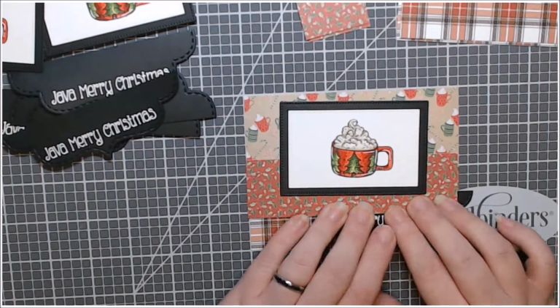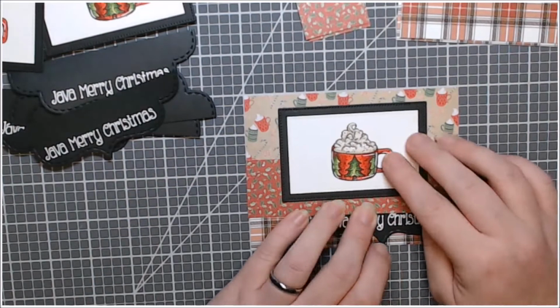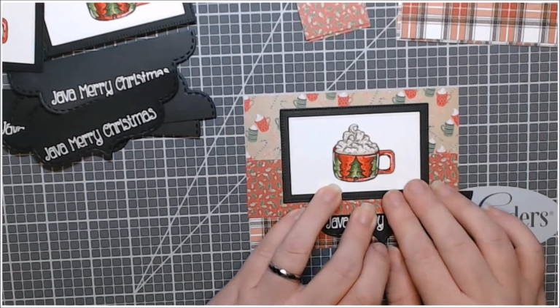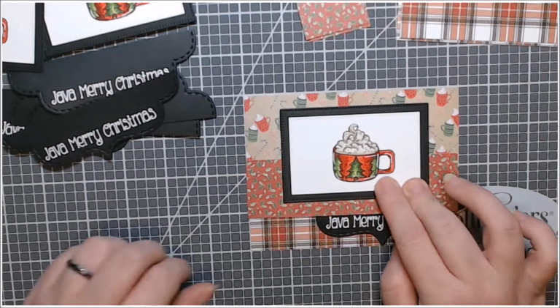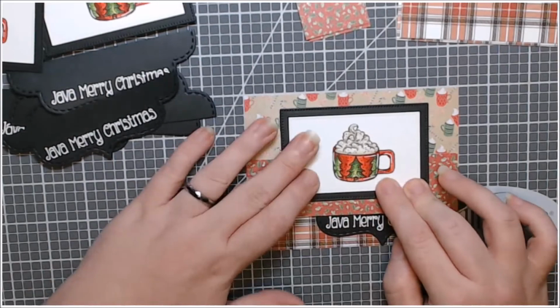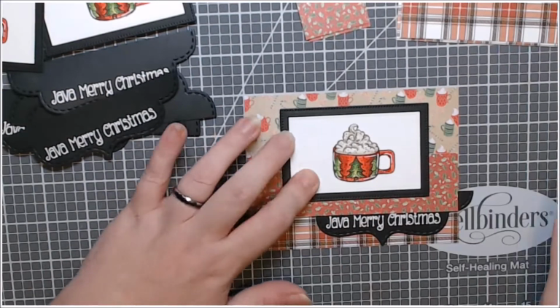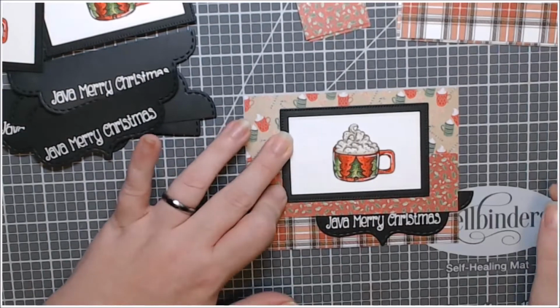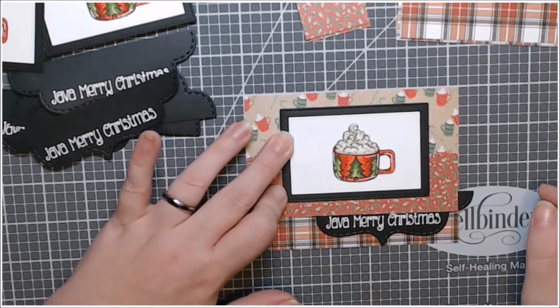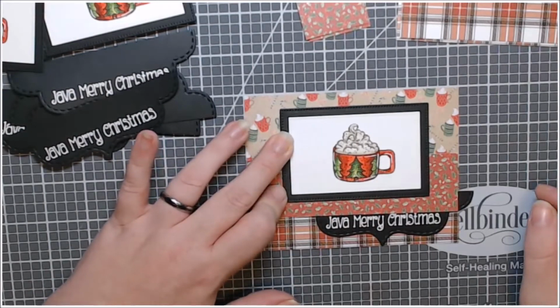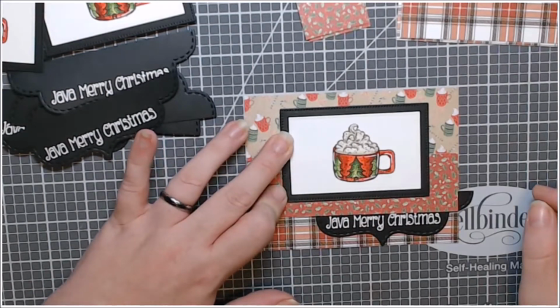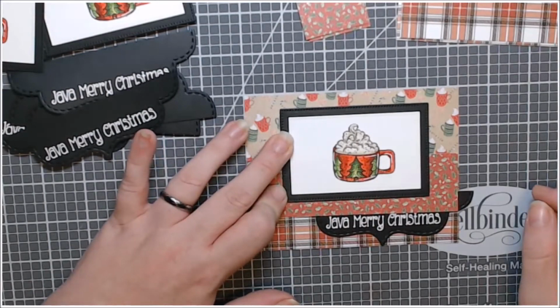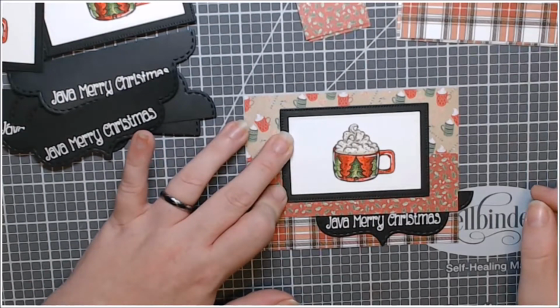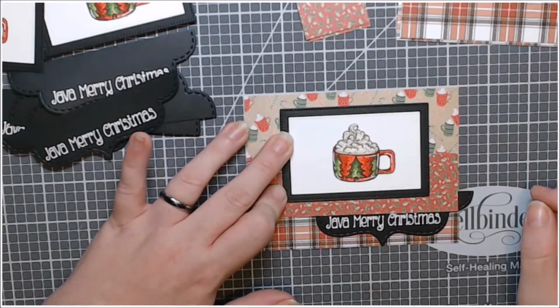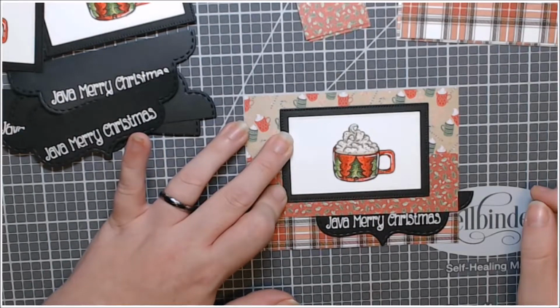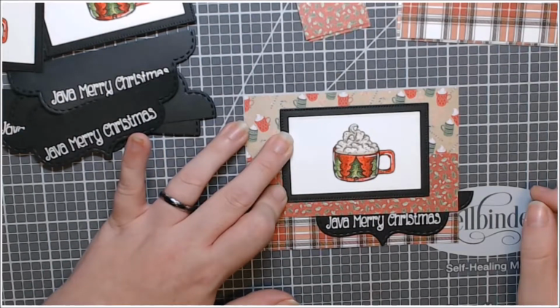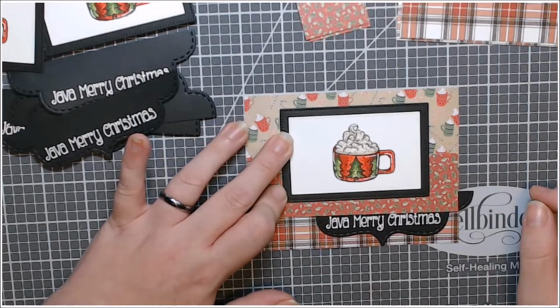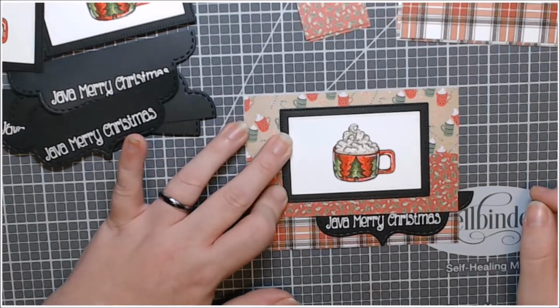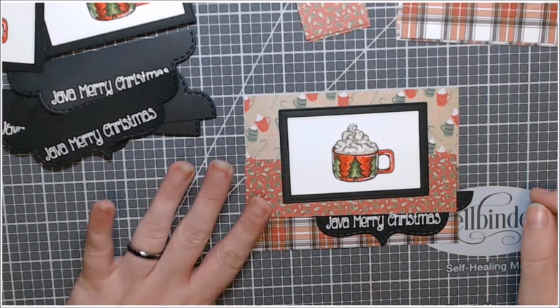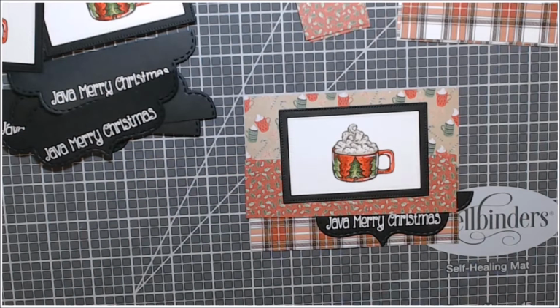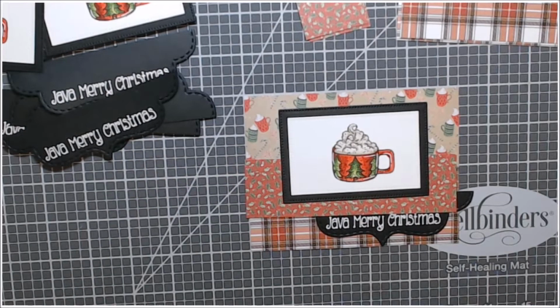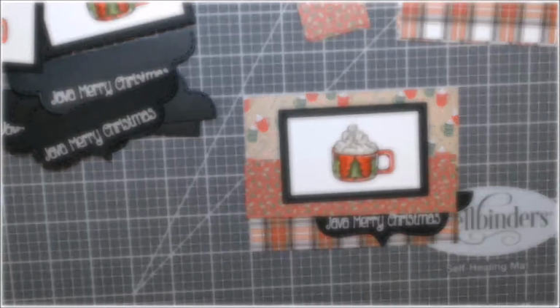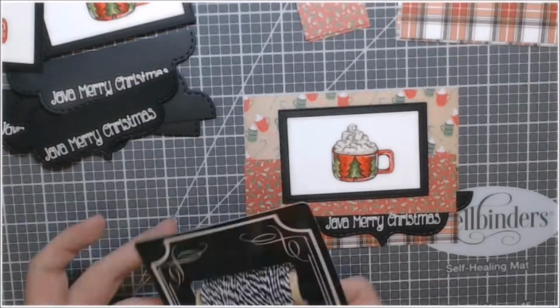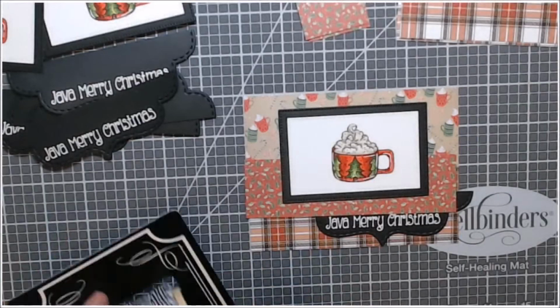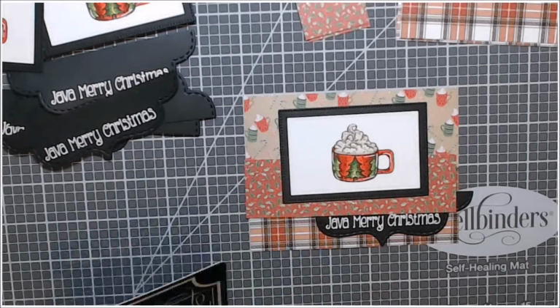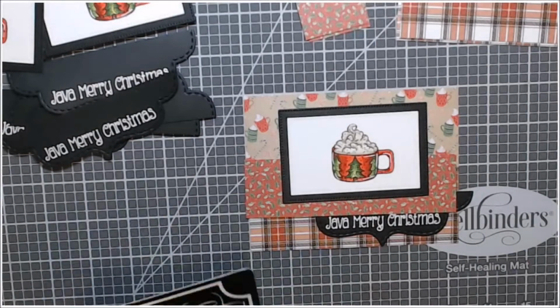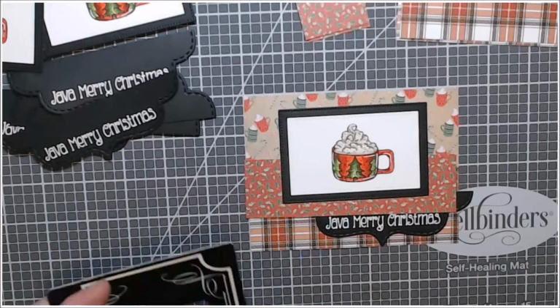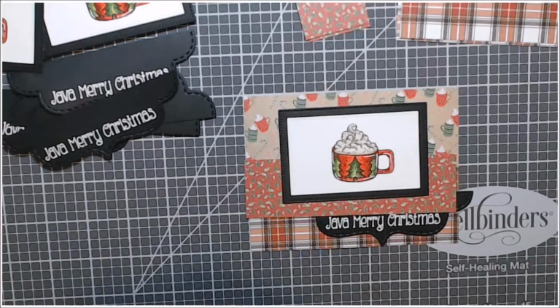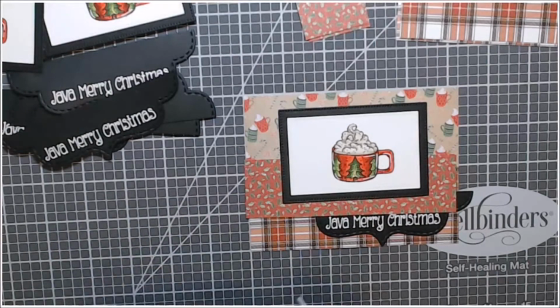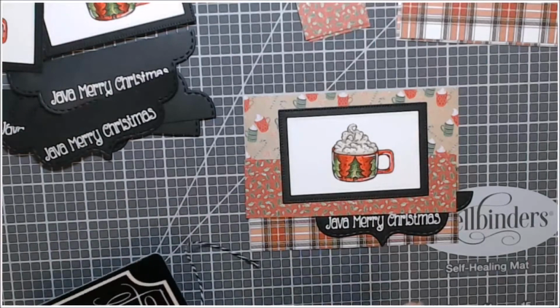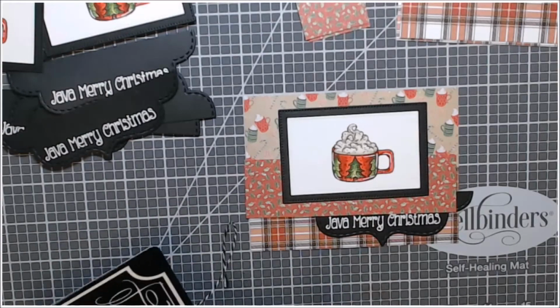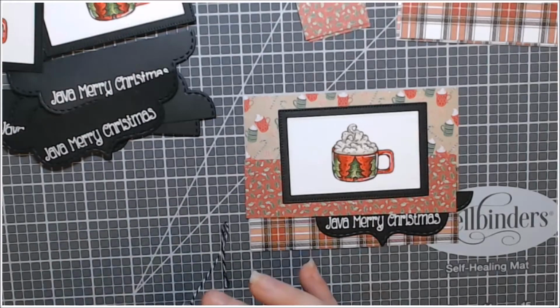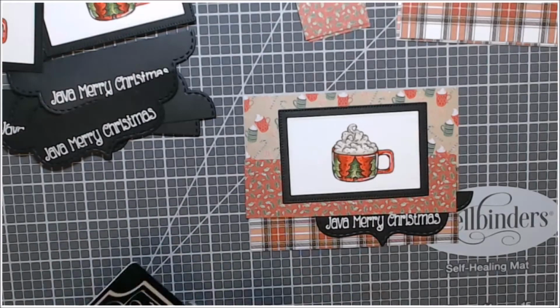I like to do Christmas cards in sets of six. I feel like you can send cards to six people and they're not like, 'Hey, I got the same card you did.'